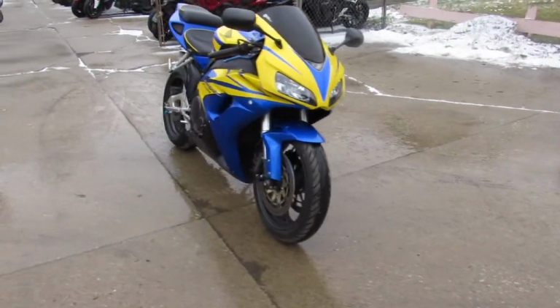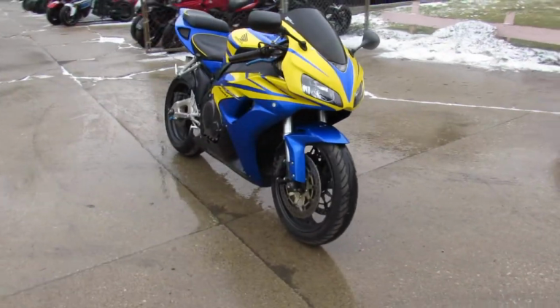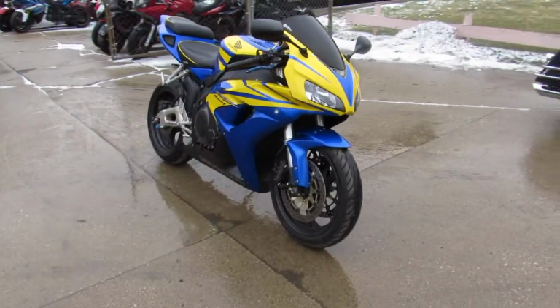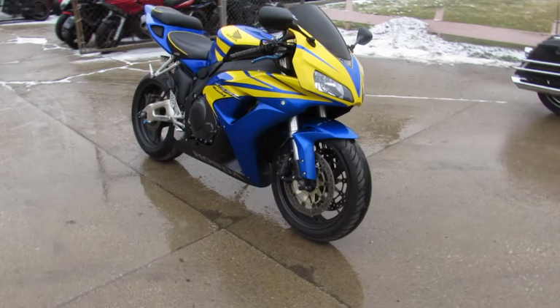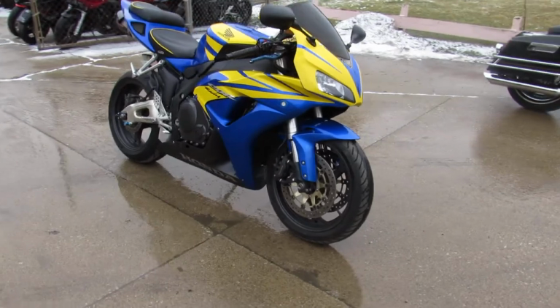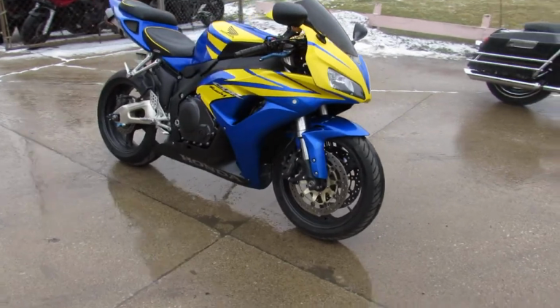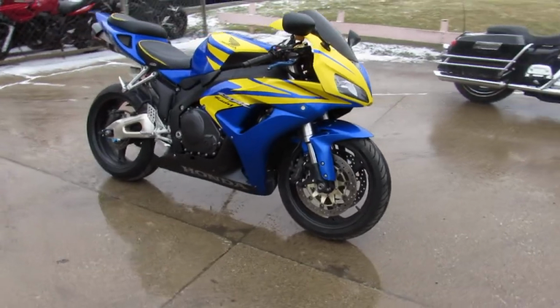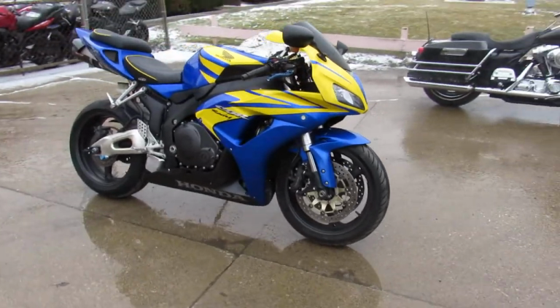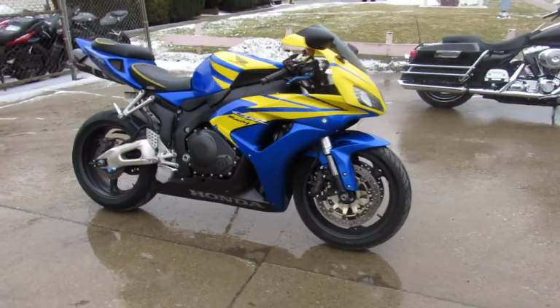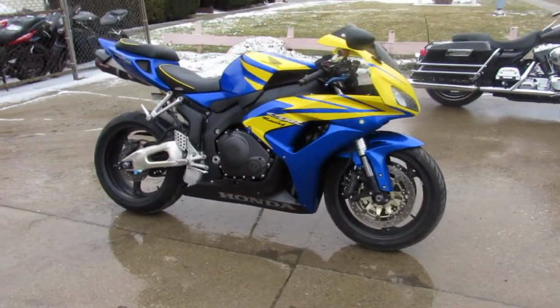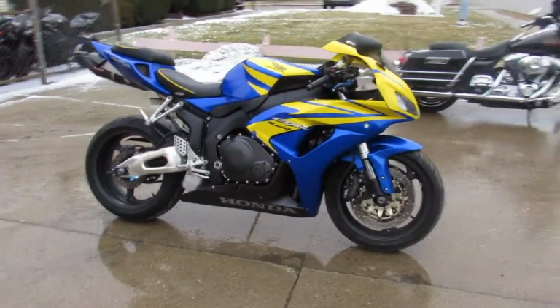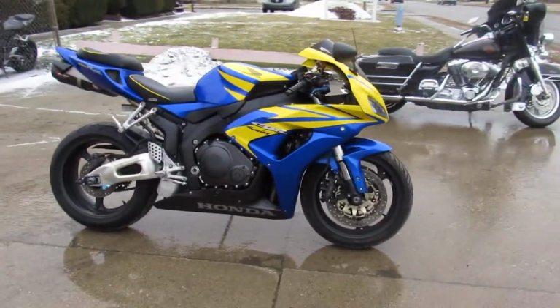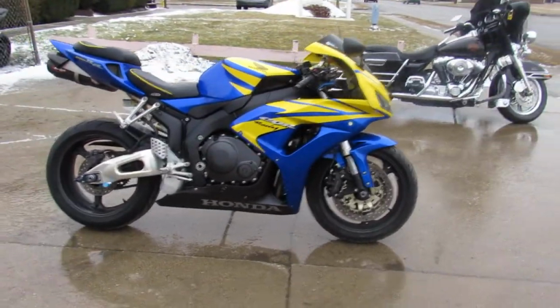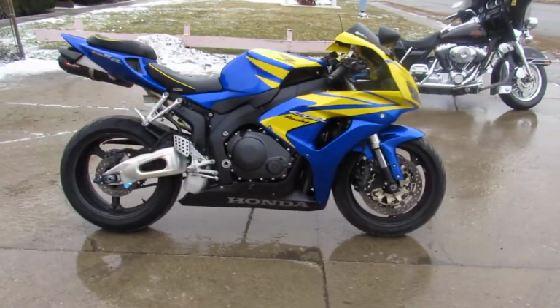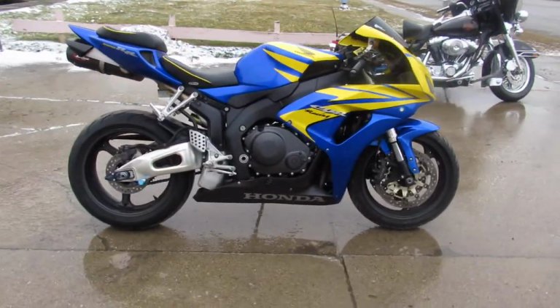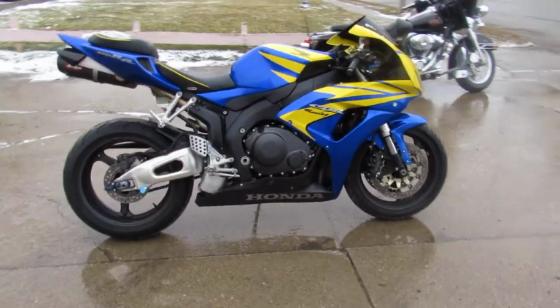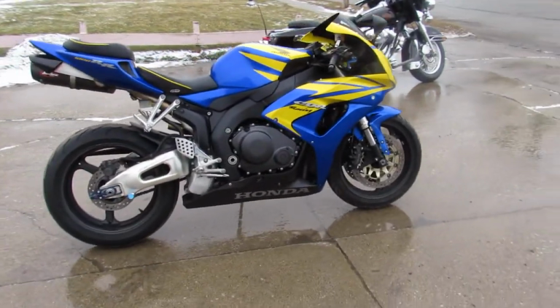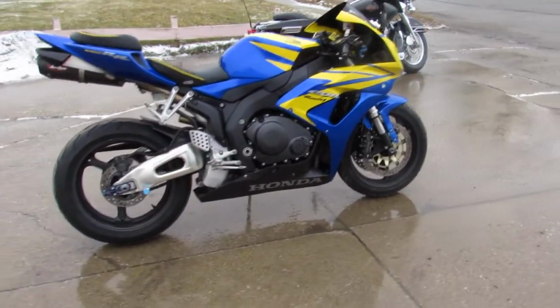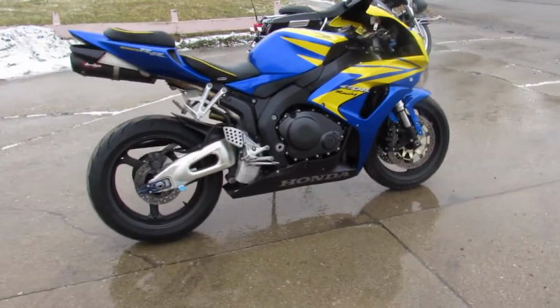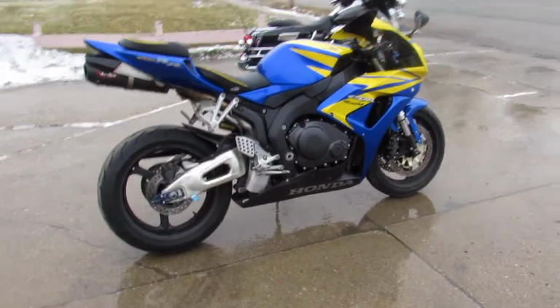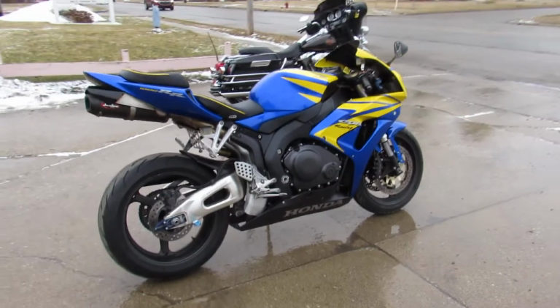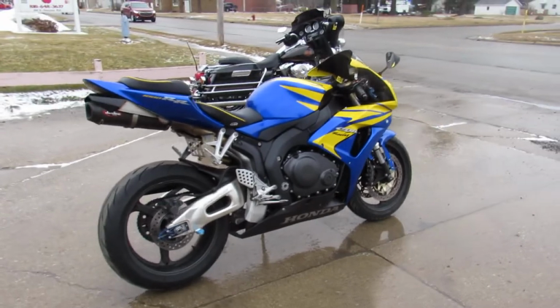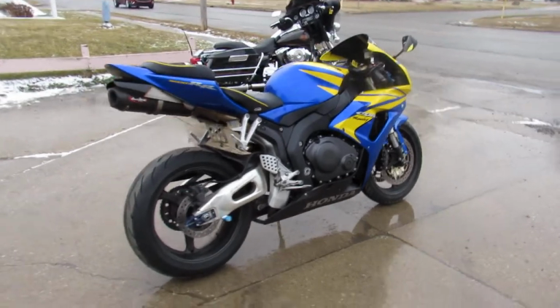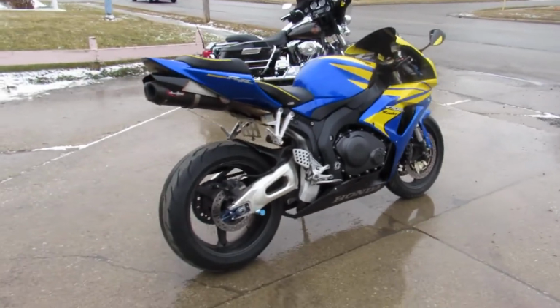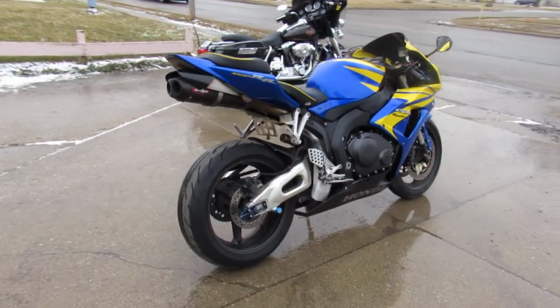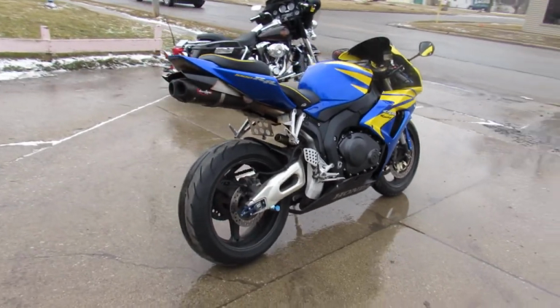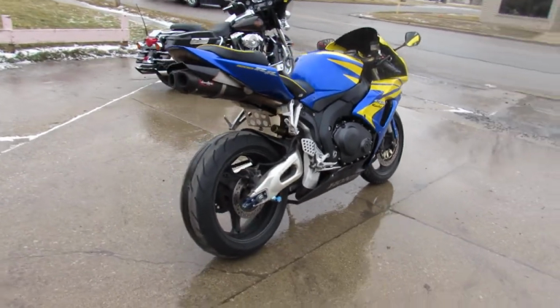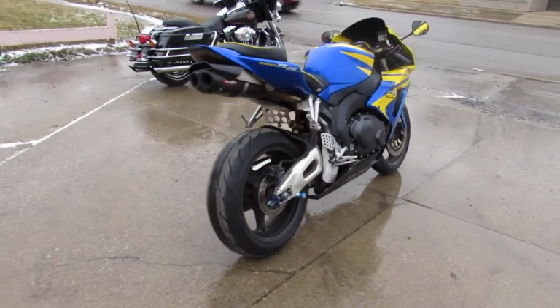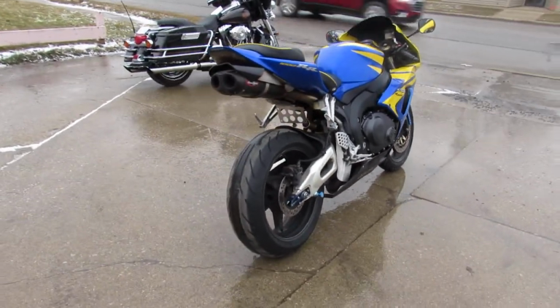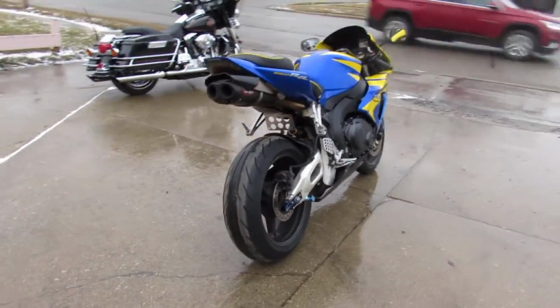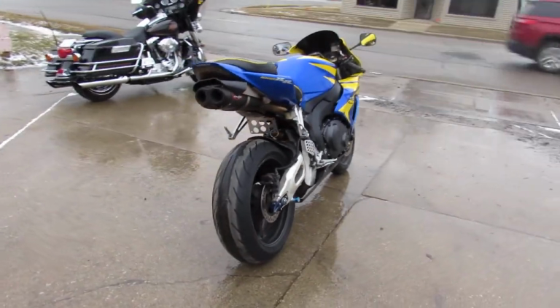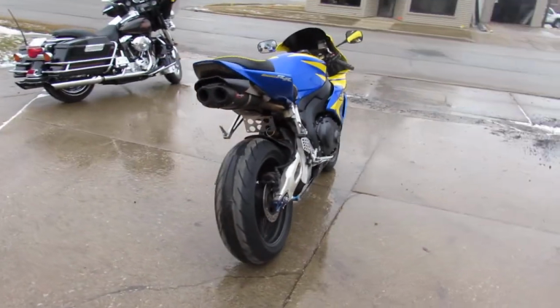This one here is an 06 CBR 1000. Runs strong, hard to find colors. It's got the zero gravity blackout windscreen, flush mount front turn signals.